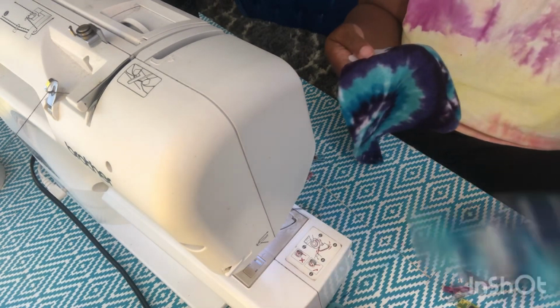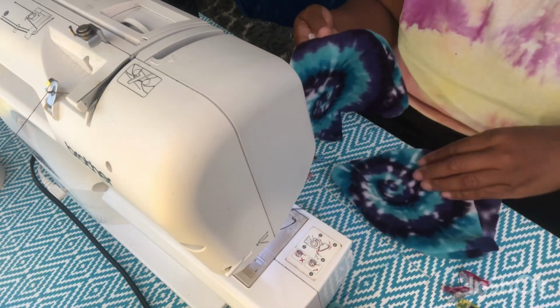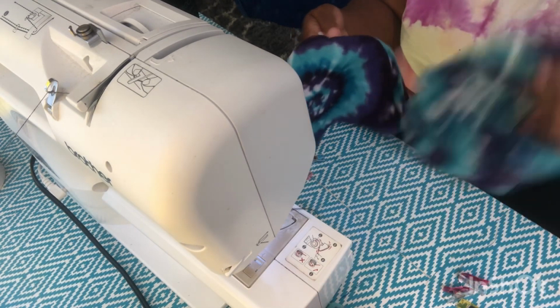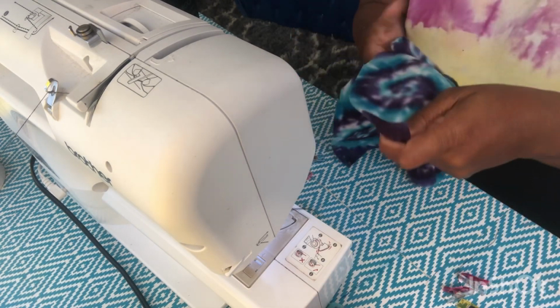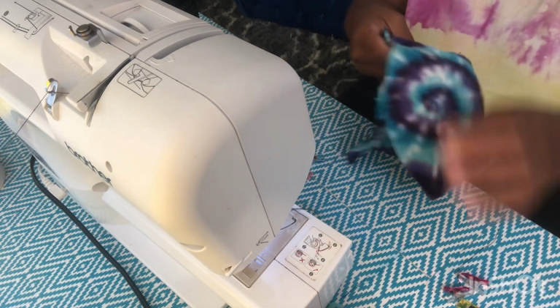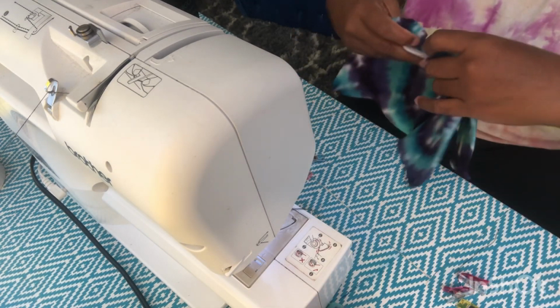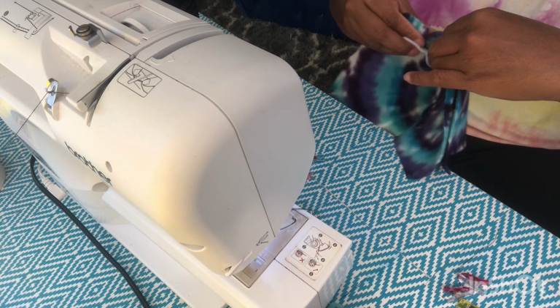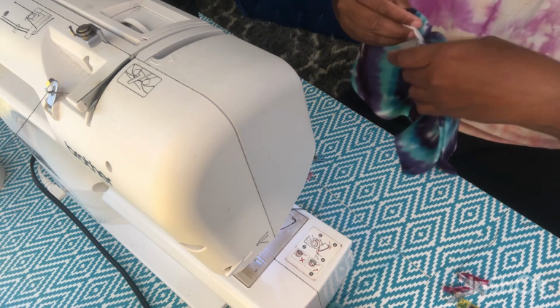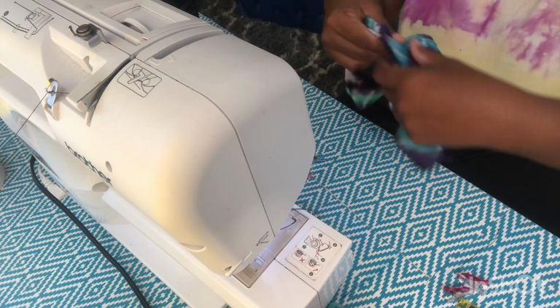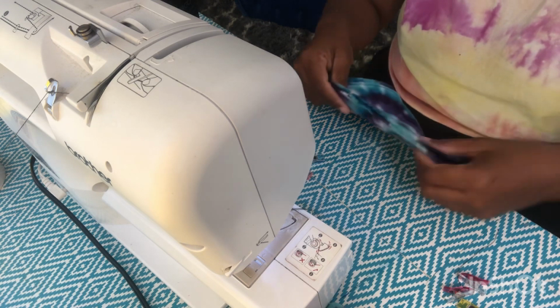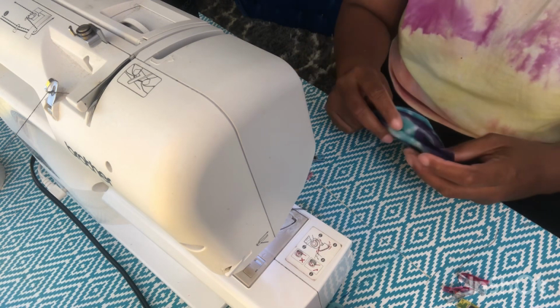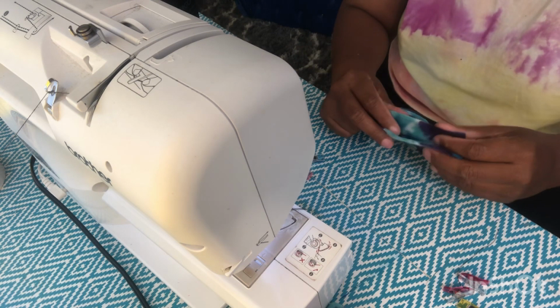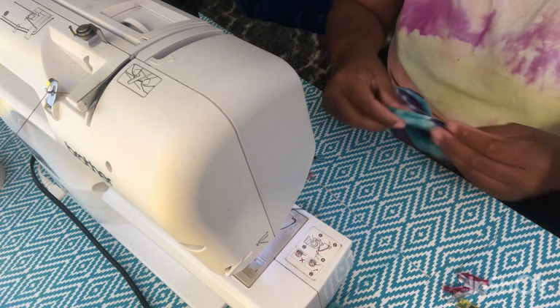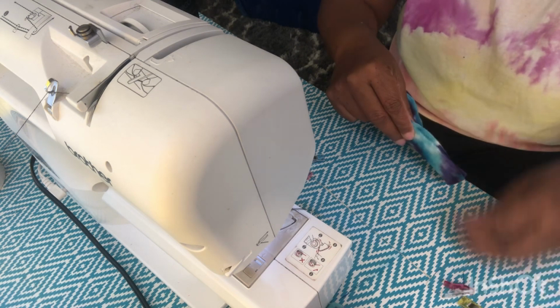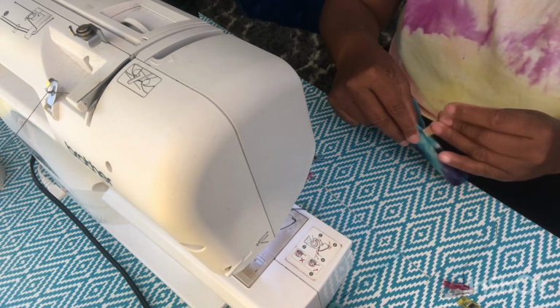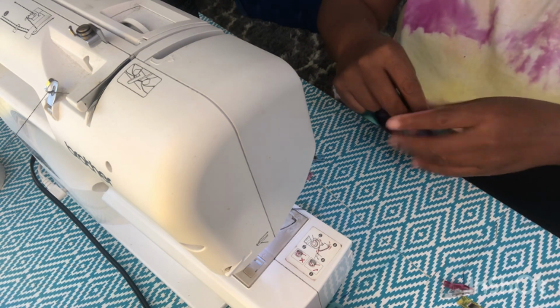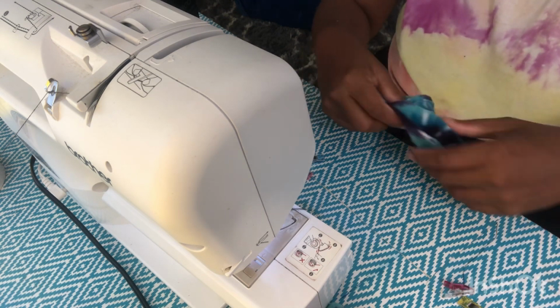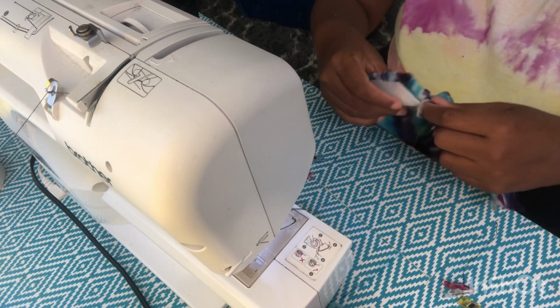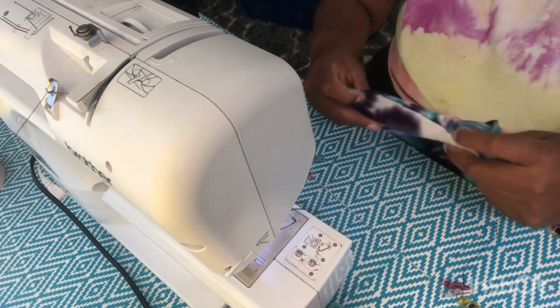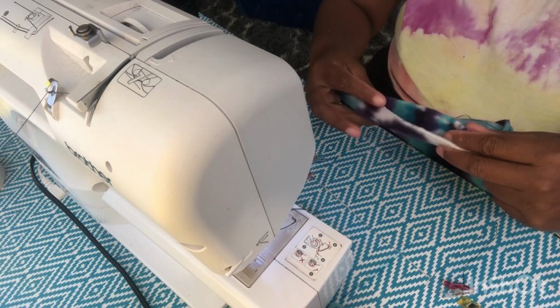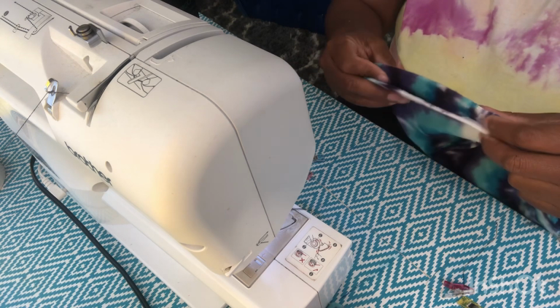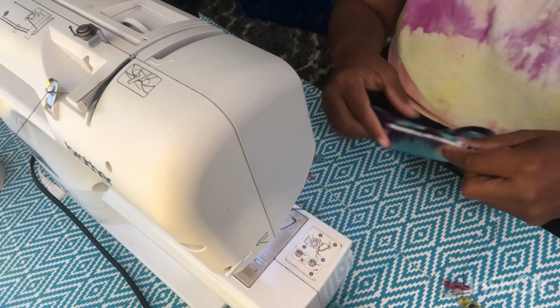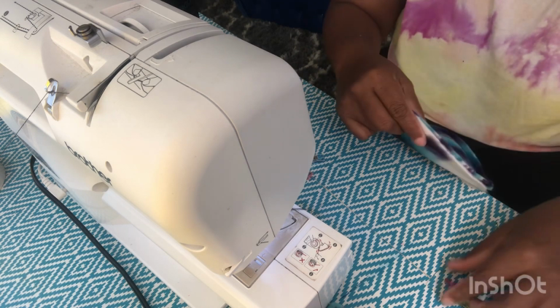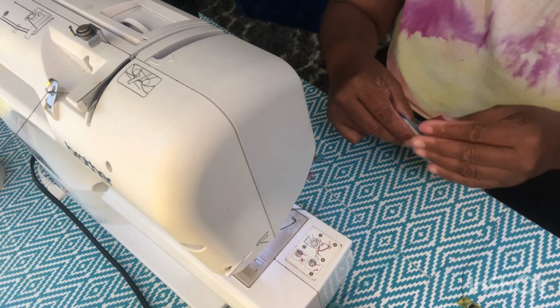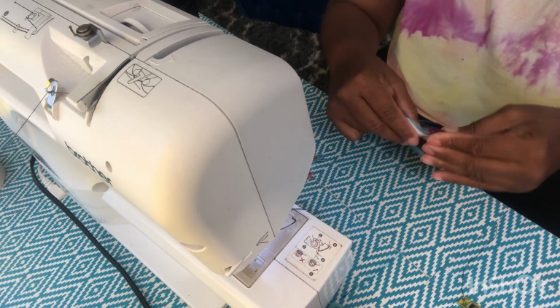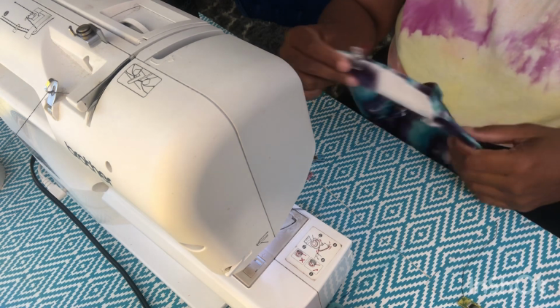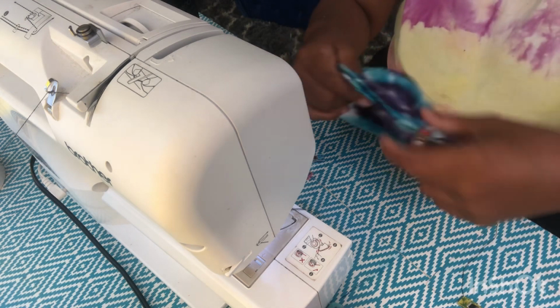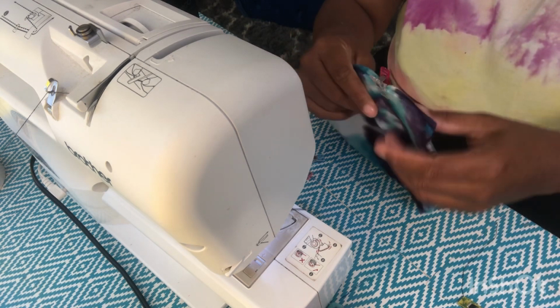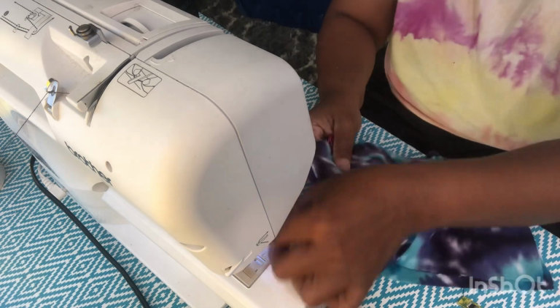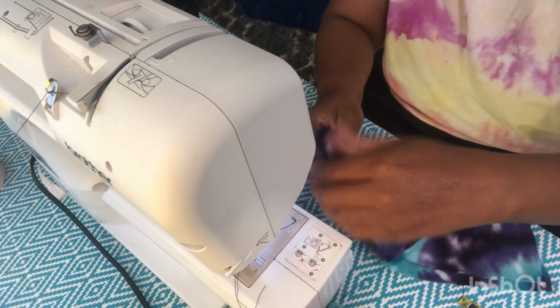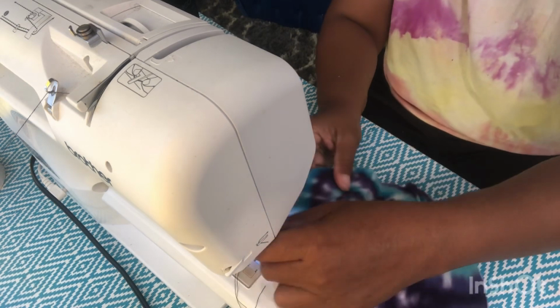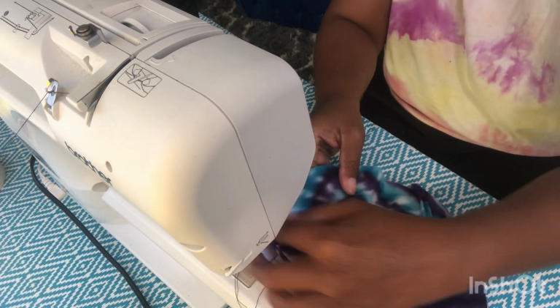Once I completed that part, I'm going to sew these together. I like to use my clips because they're easier to use, and I'm just going to go around this curve and join them together.